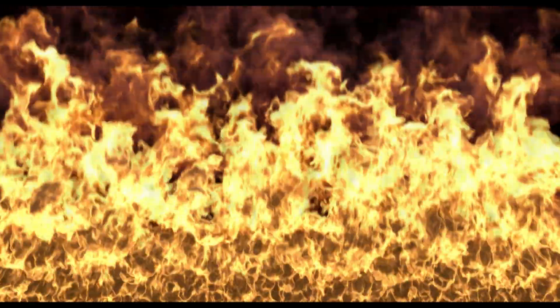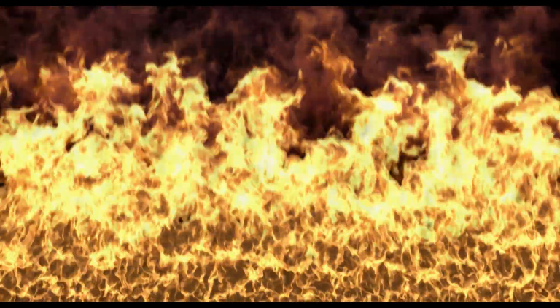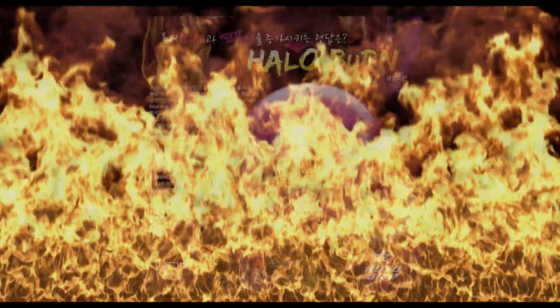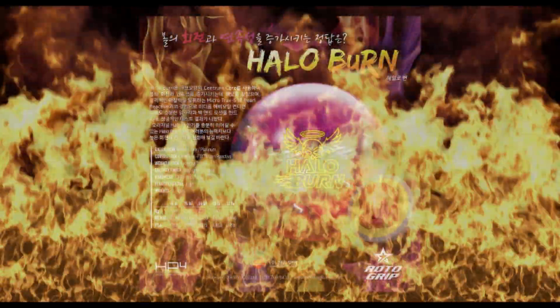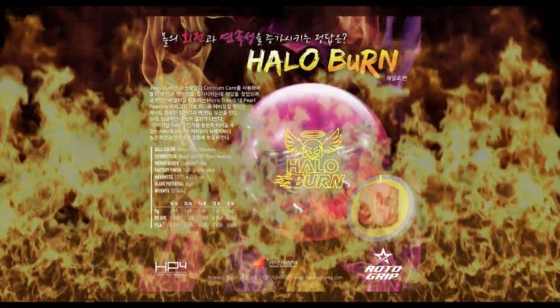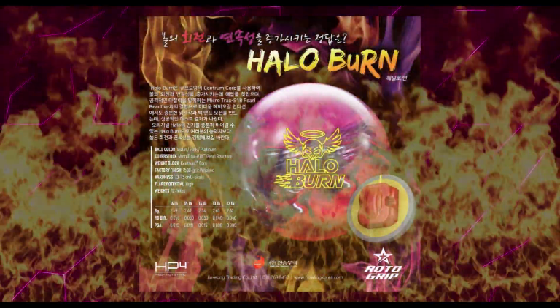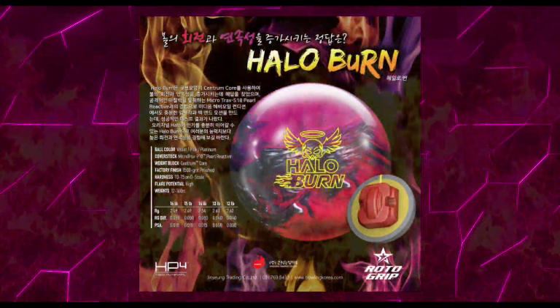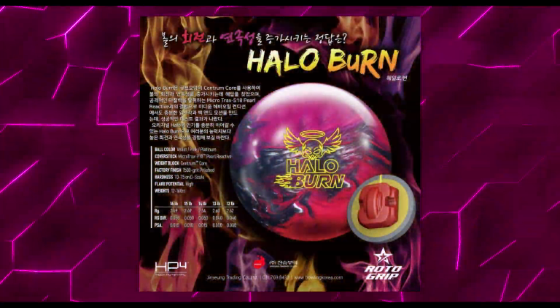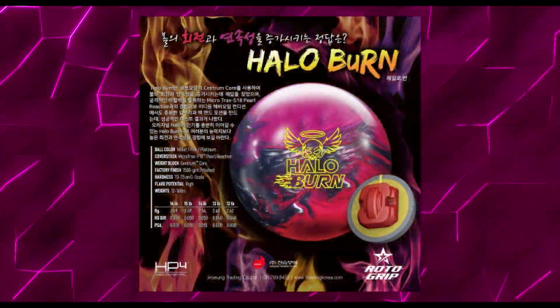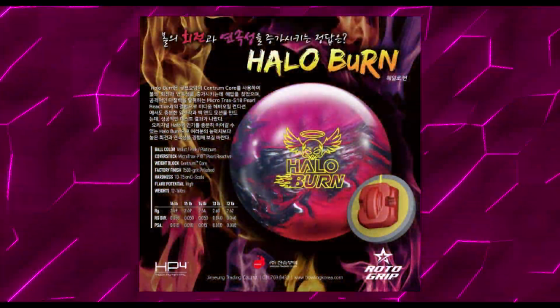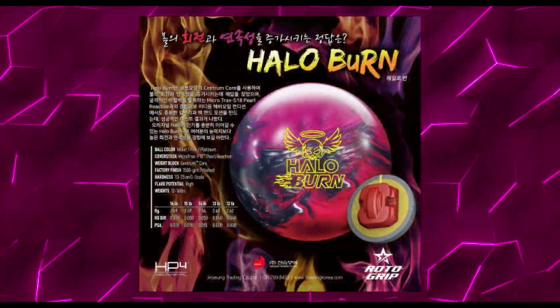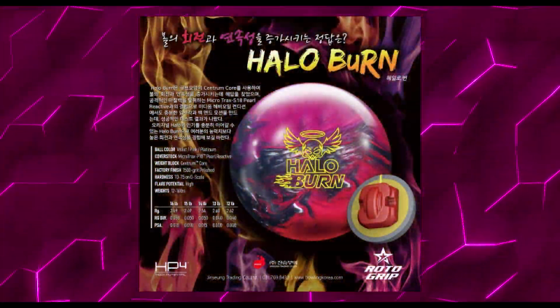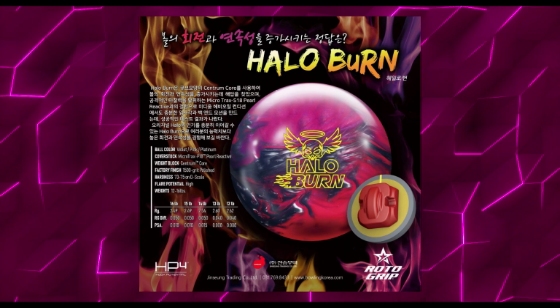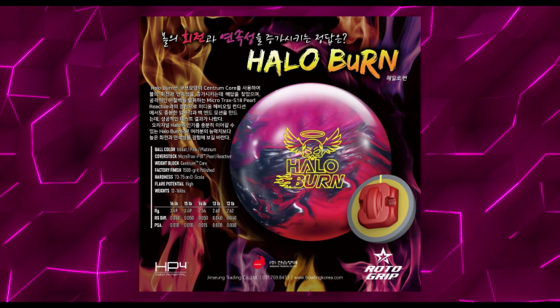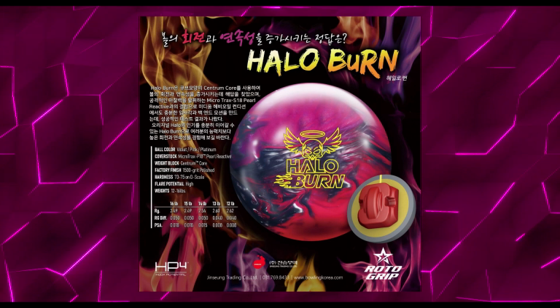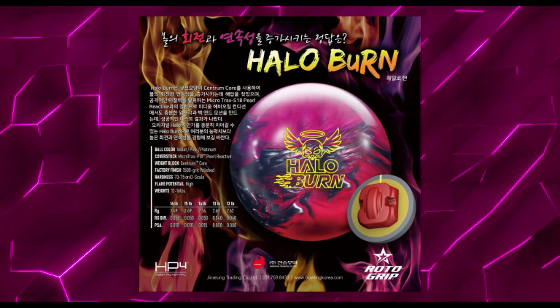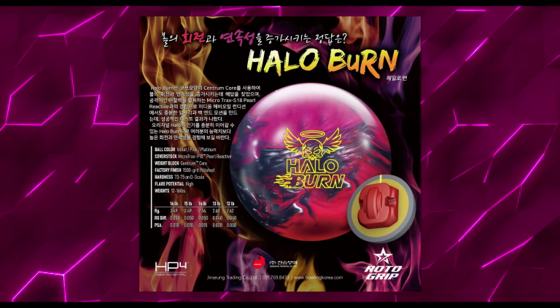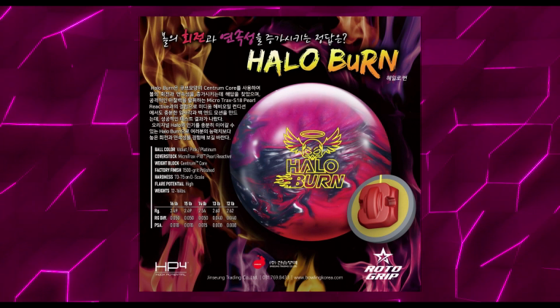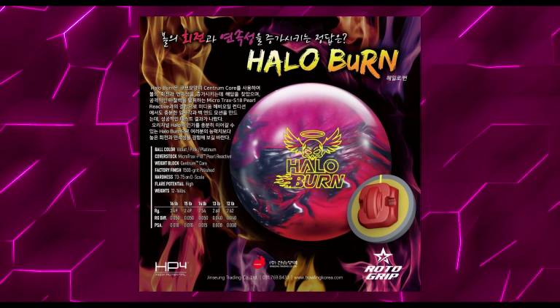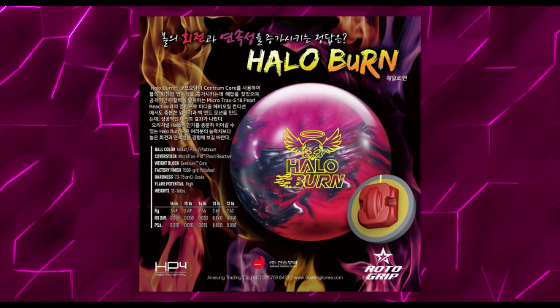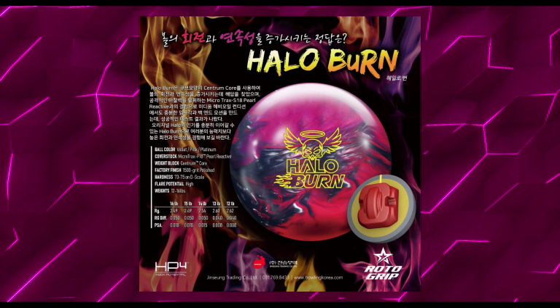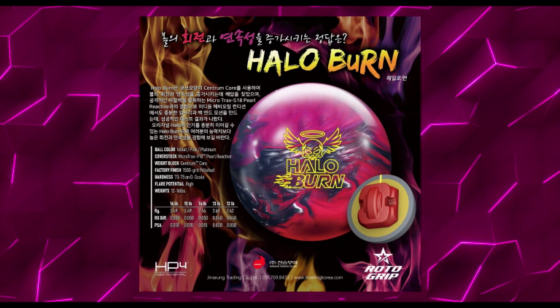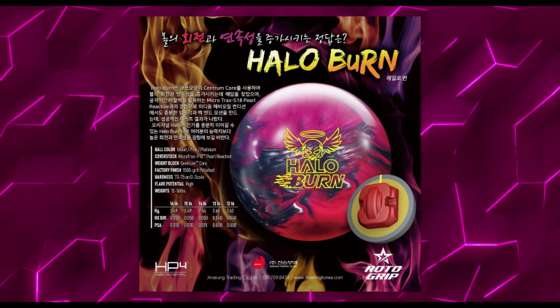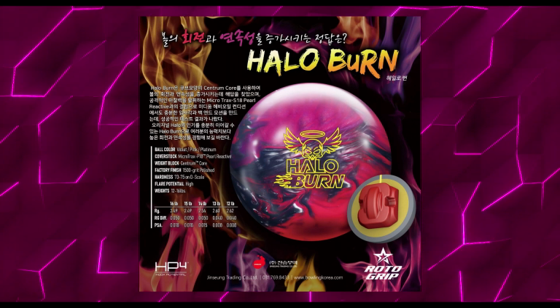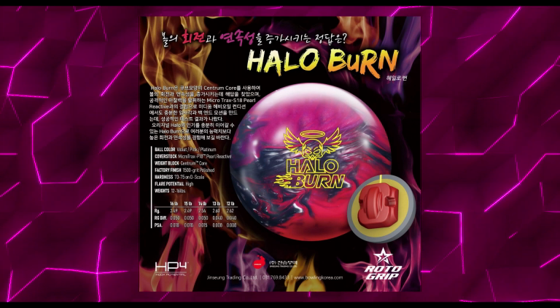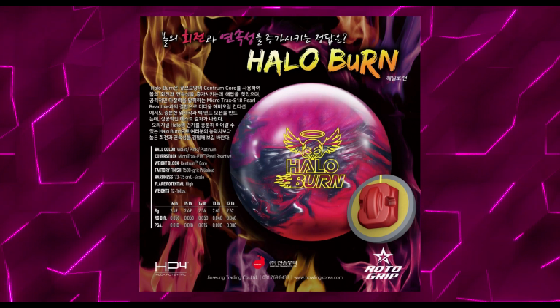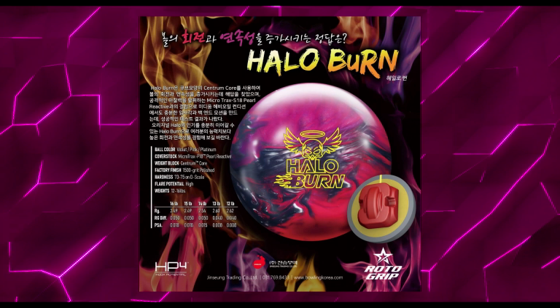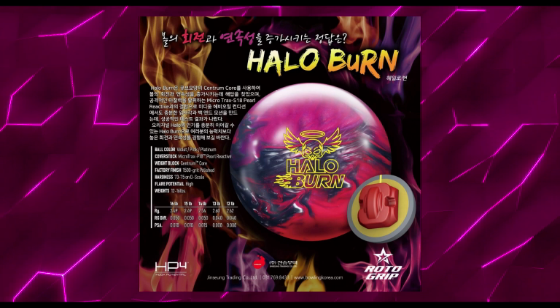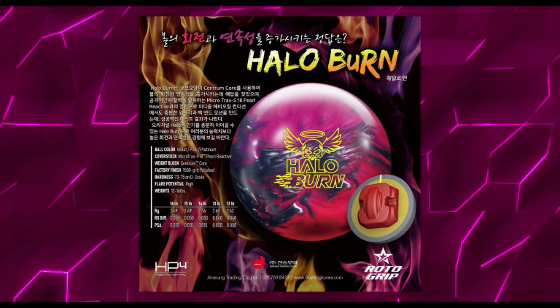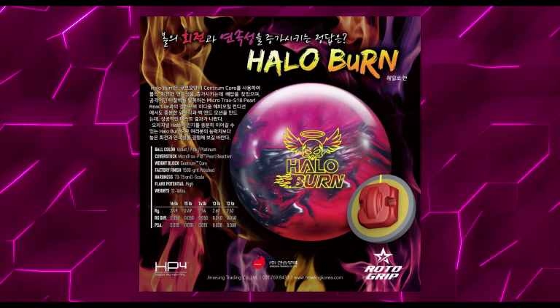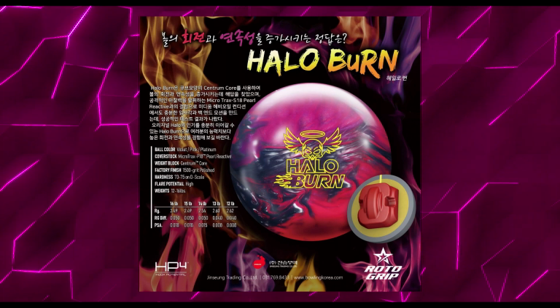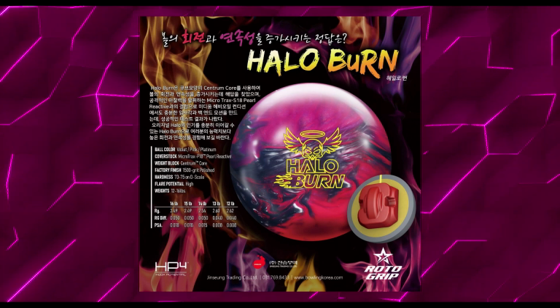Hello and welcome to a special feature of the overseas release, the Rotogrip Halo Burn. The Burn was released in 2018 and was one of my first overseas balls. It's pink, and because we all know what that means, I had to have one.